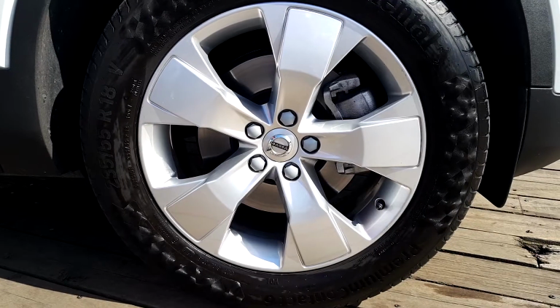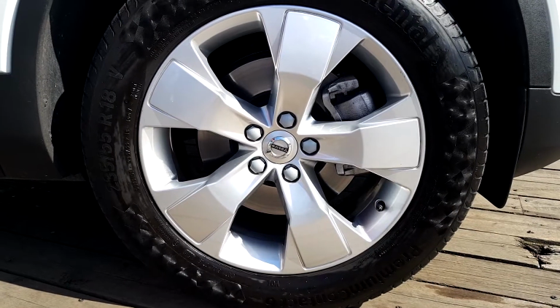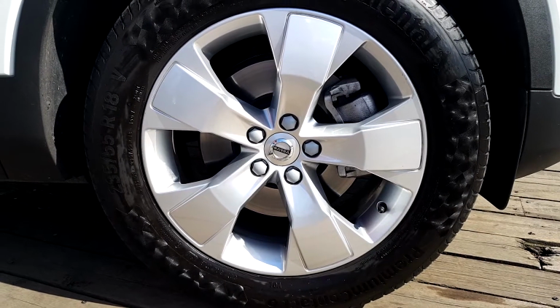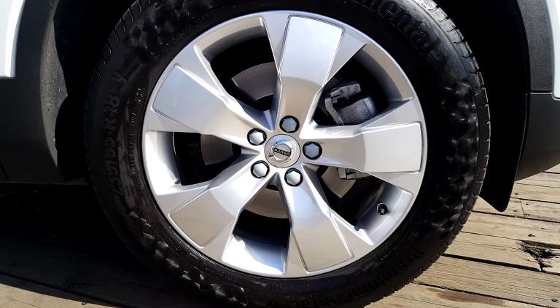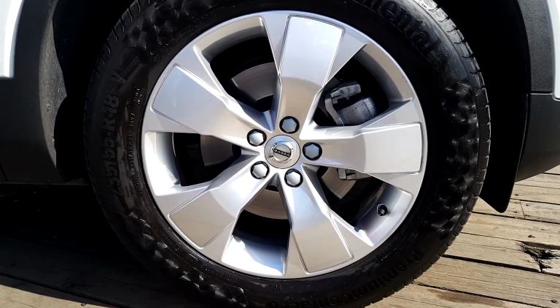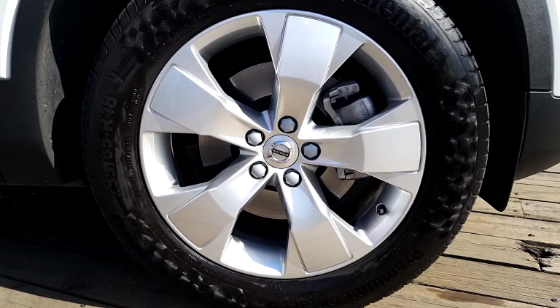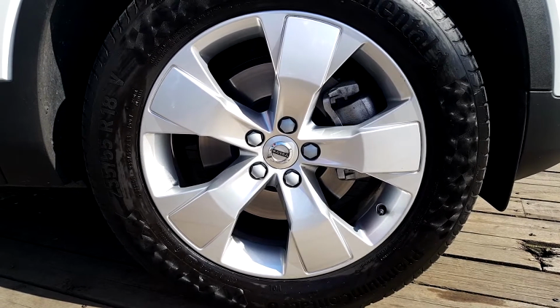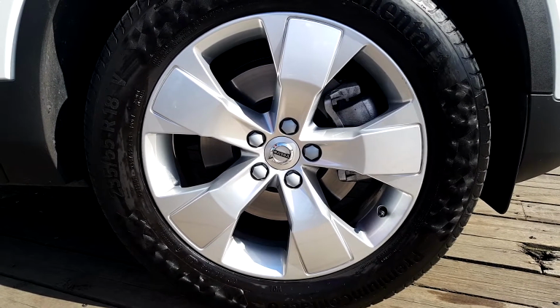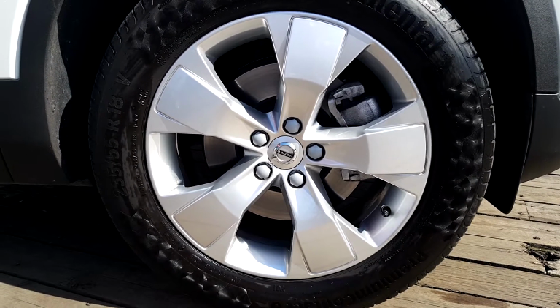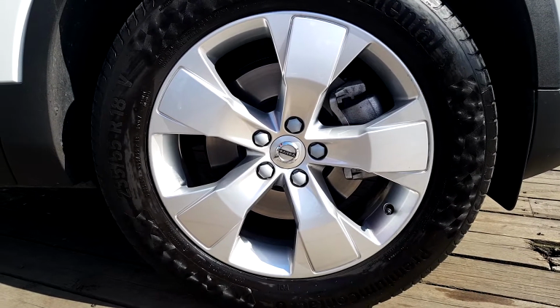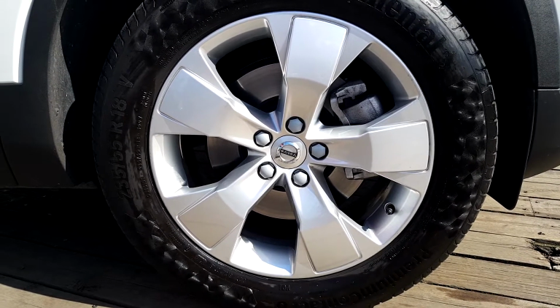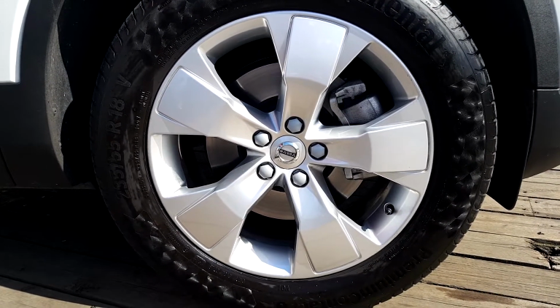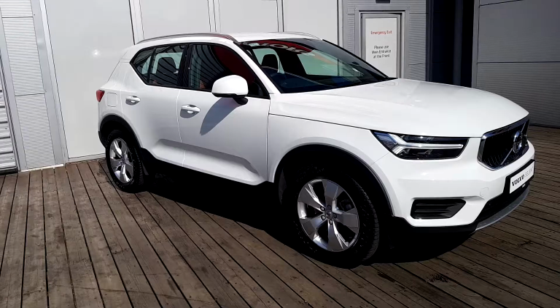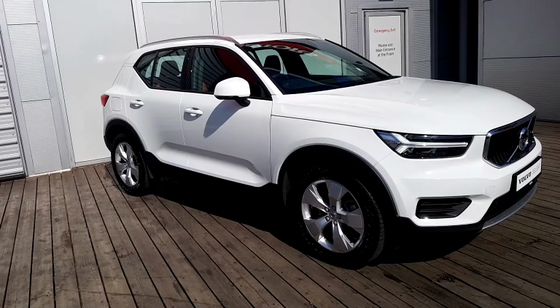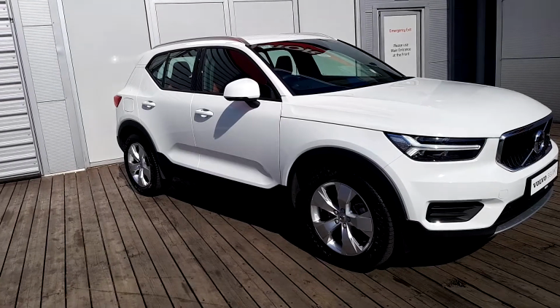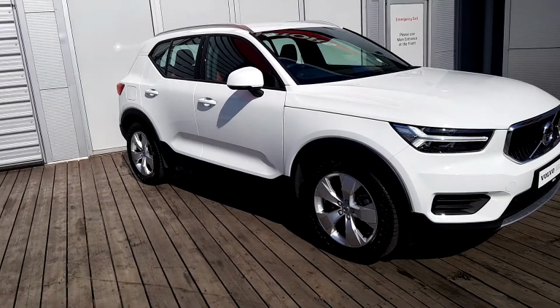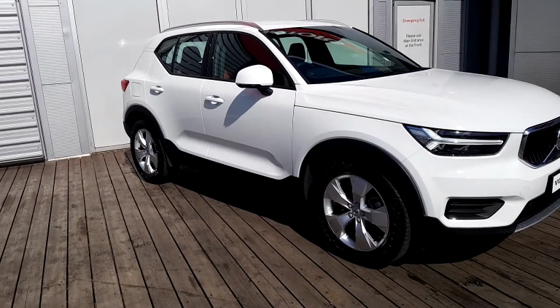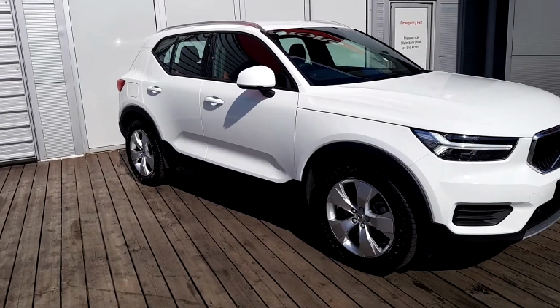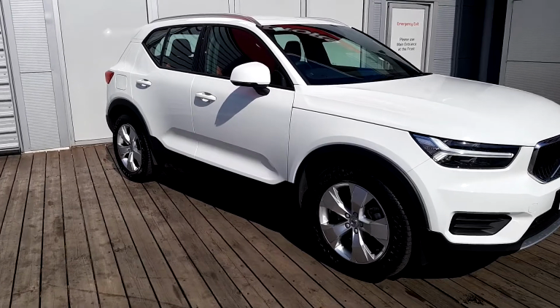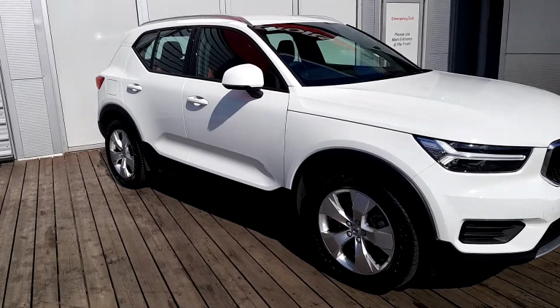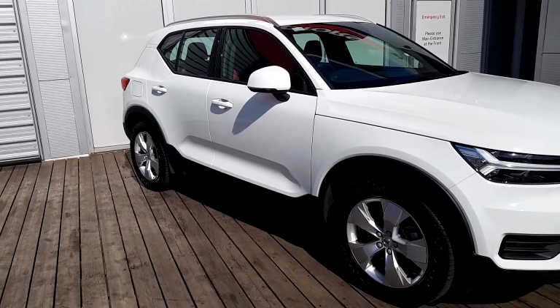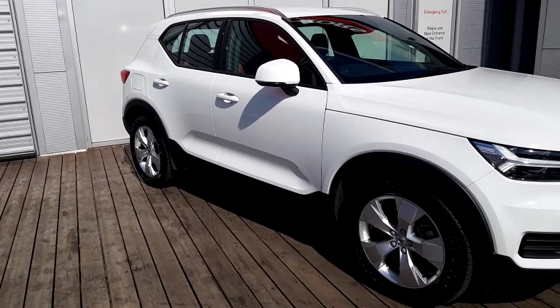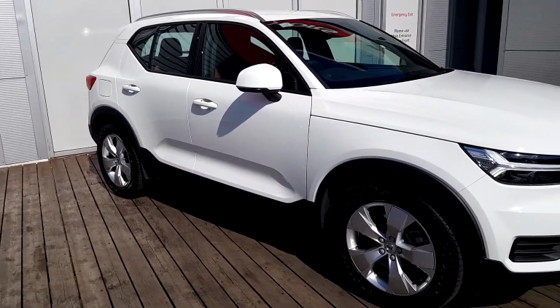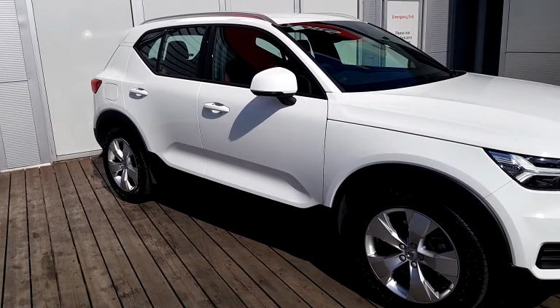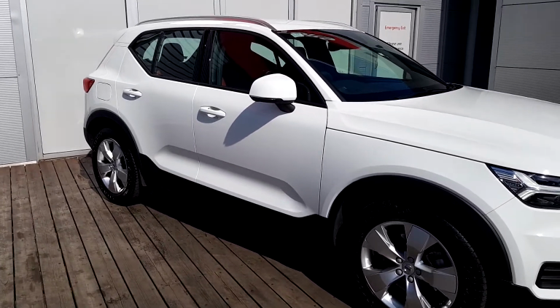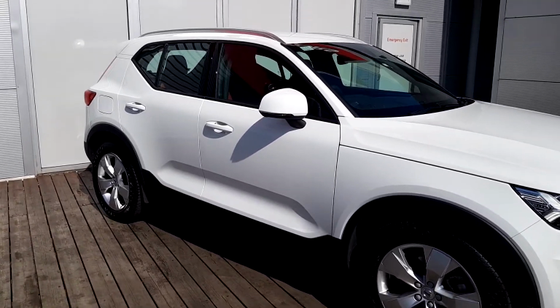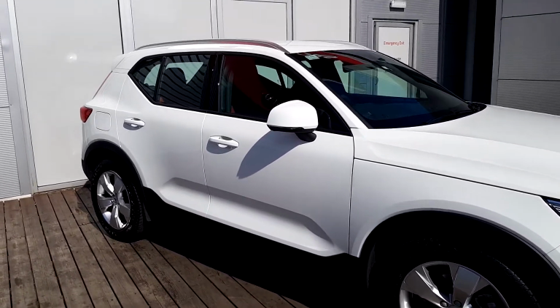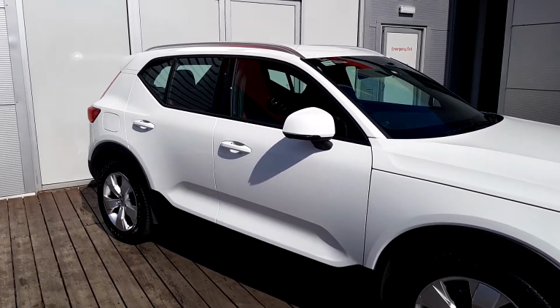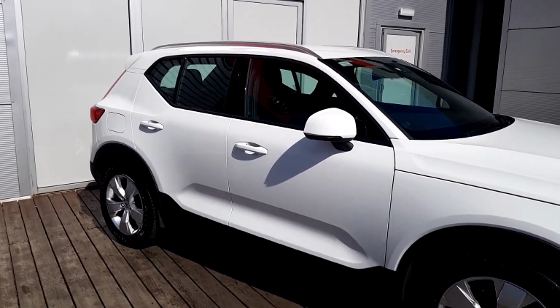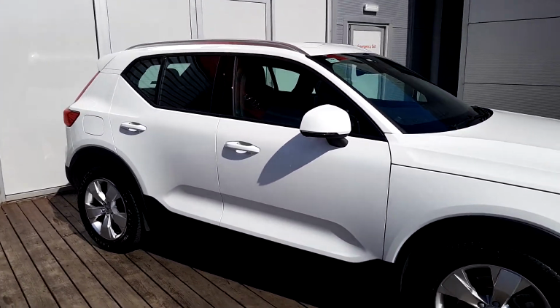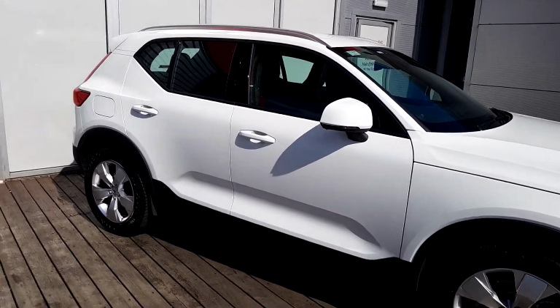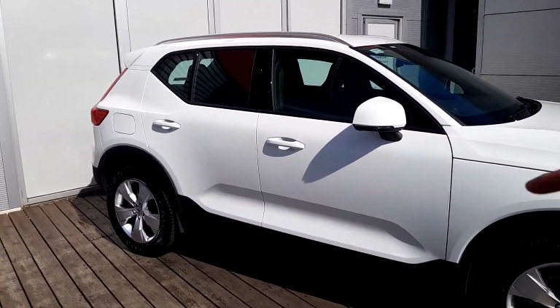We have 18 inch momentum four-spoke alloy wheels. As you can see we have our colour coordinated wing mirrors with our integrated turning signals and we also have our integrated roof rack that runs on the roof.